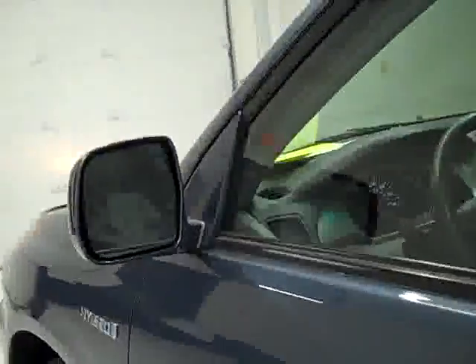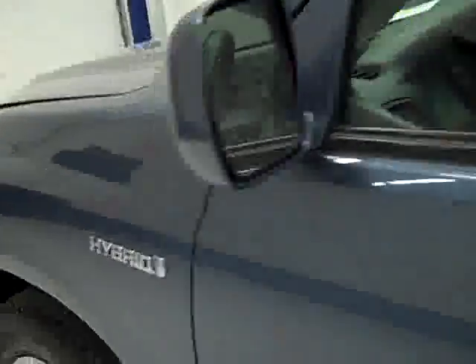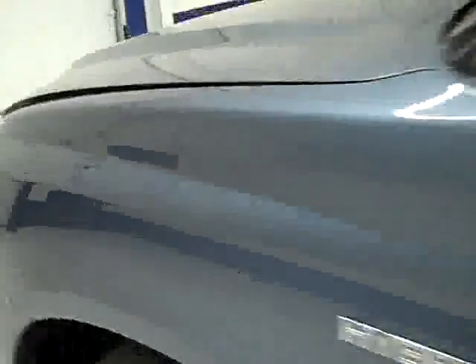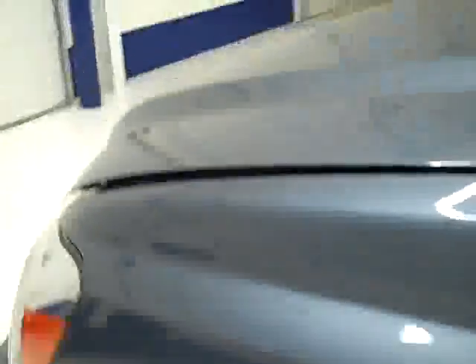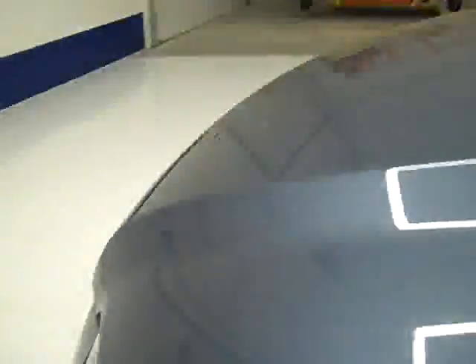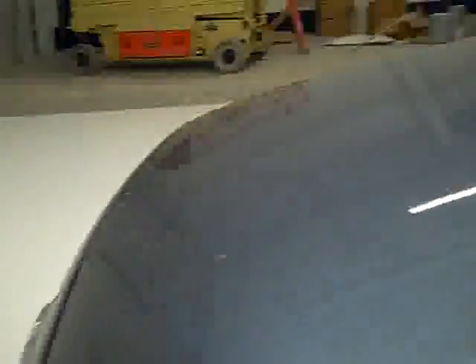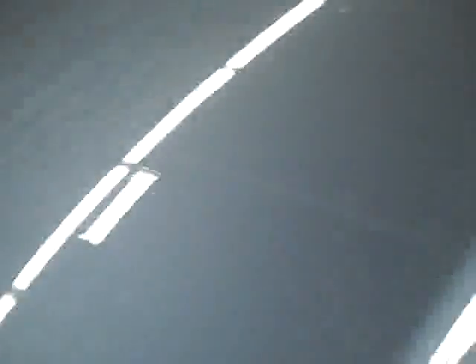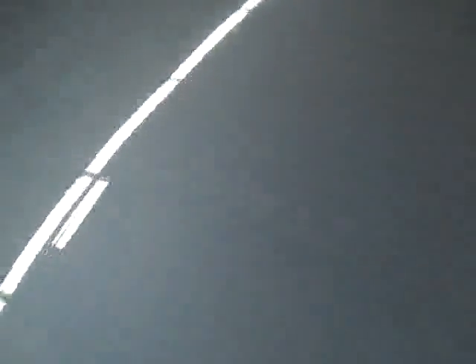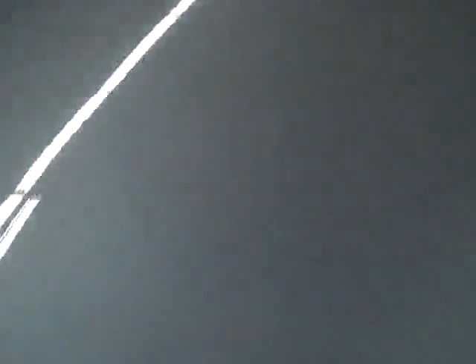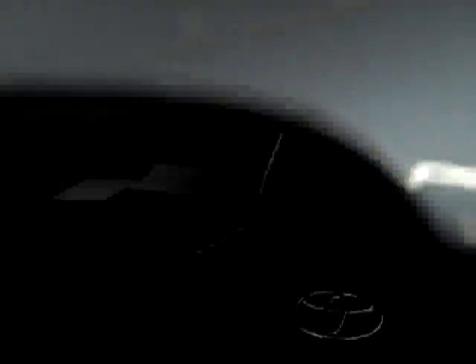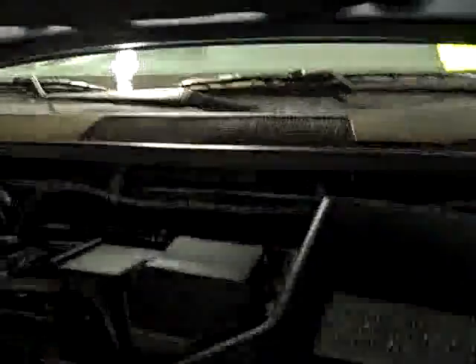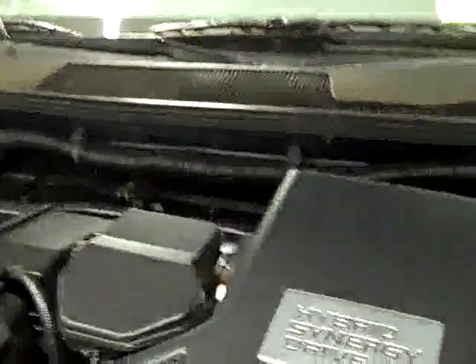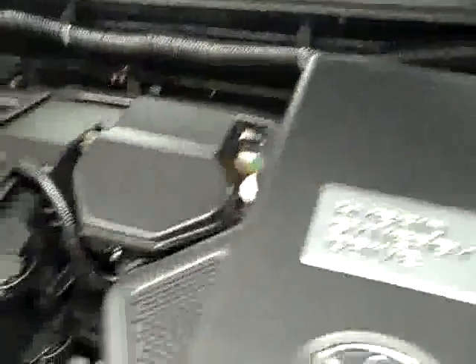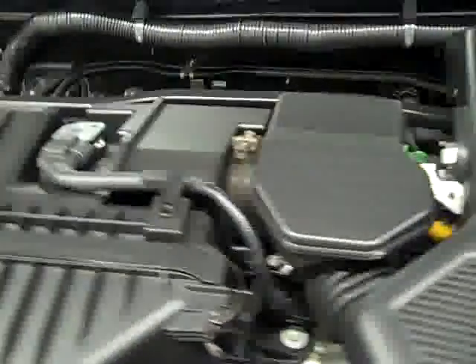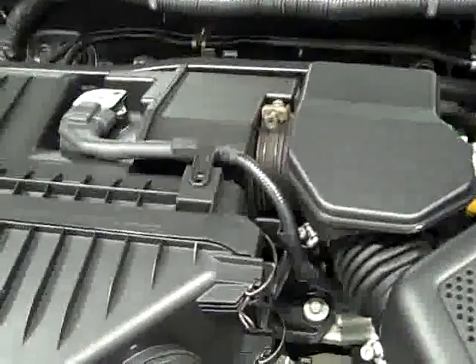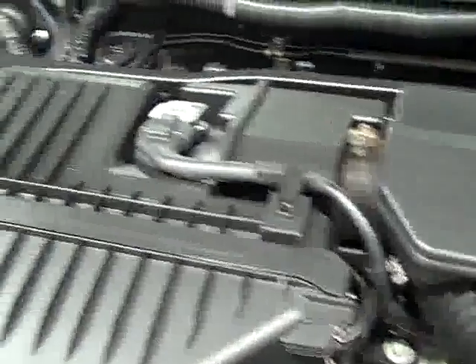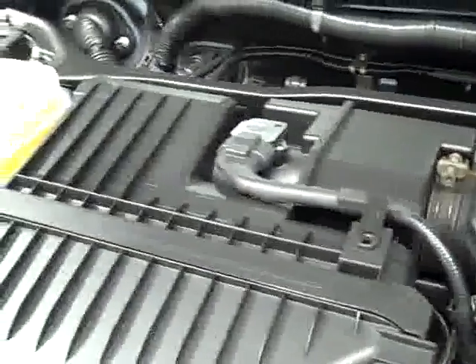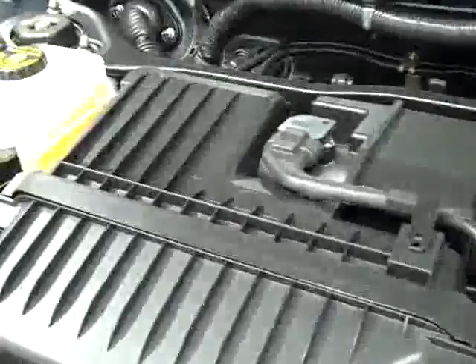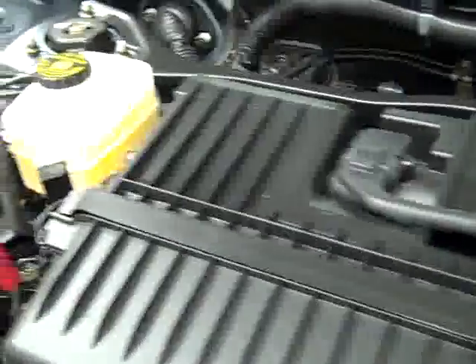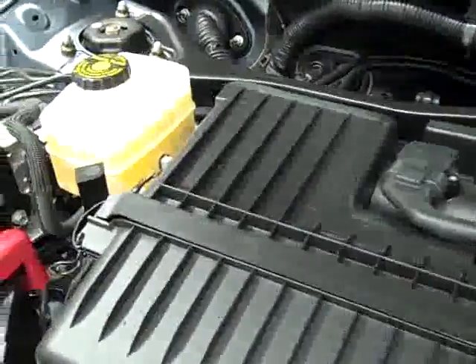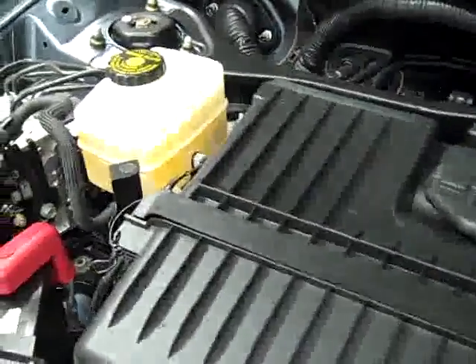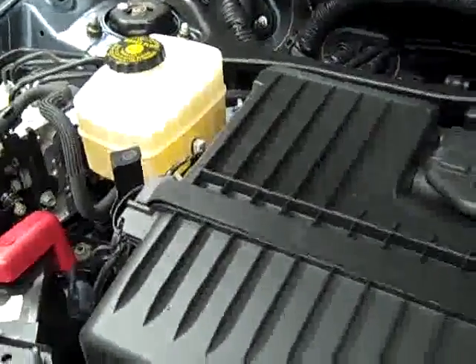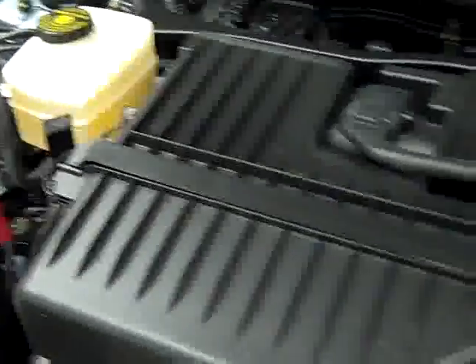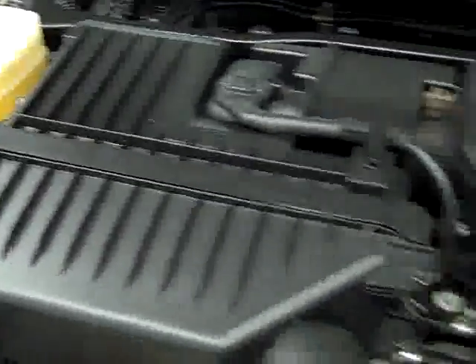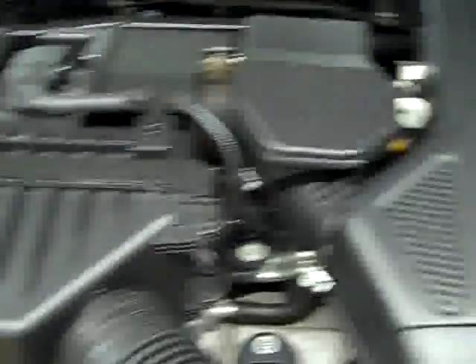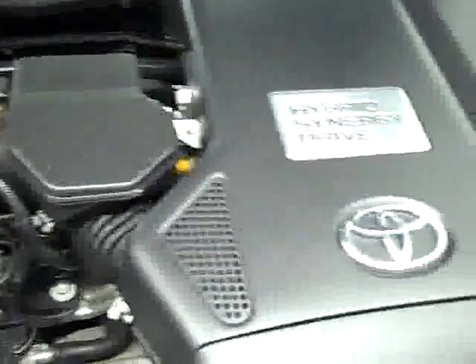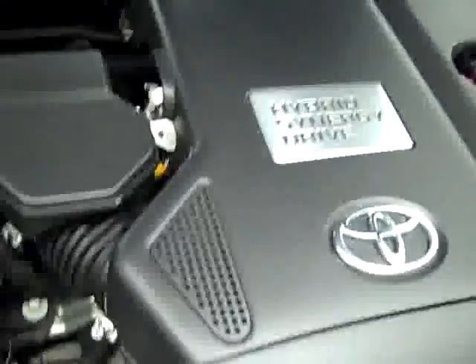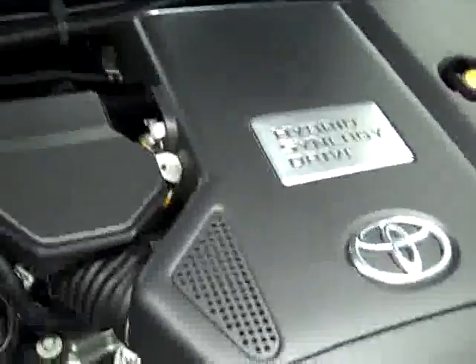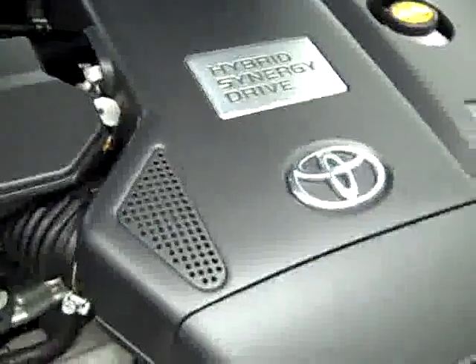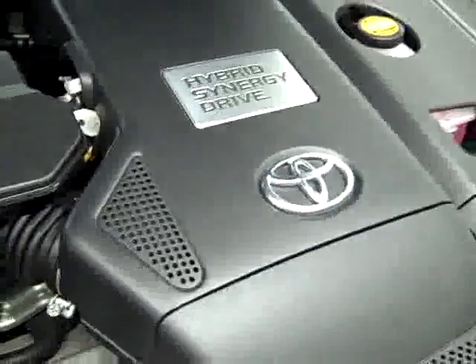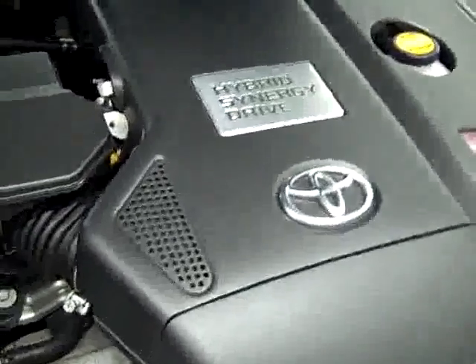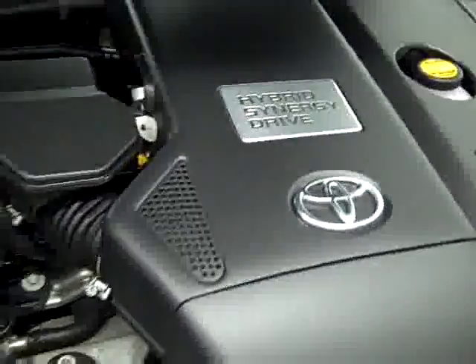Power windows, power locks, power mirrors. You can see the engine bay is very clean. This is a 3.3 liter V6 with a hybrid electrical system.